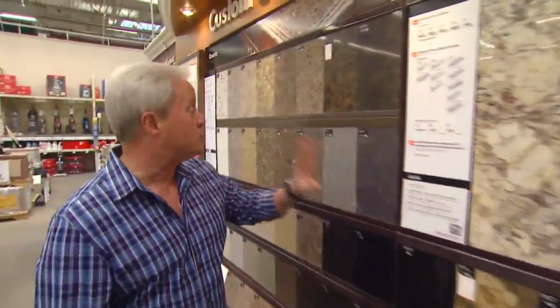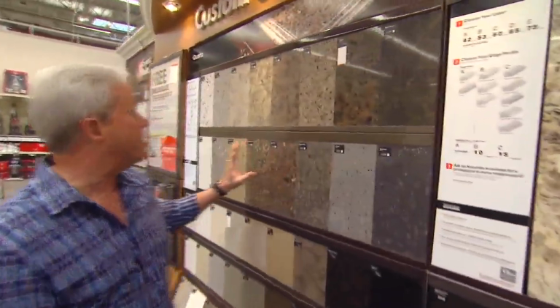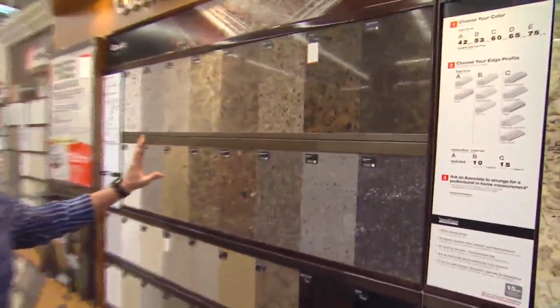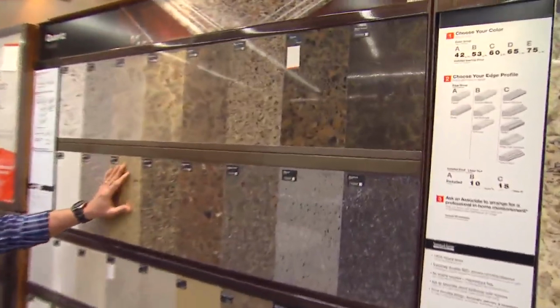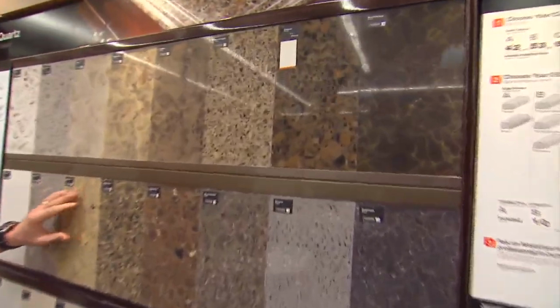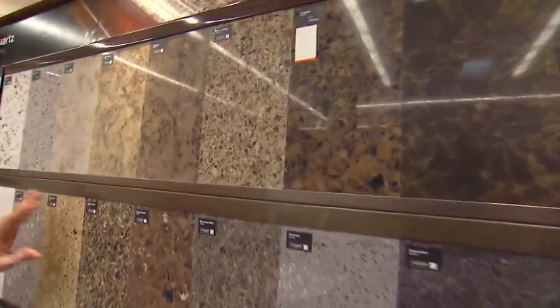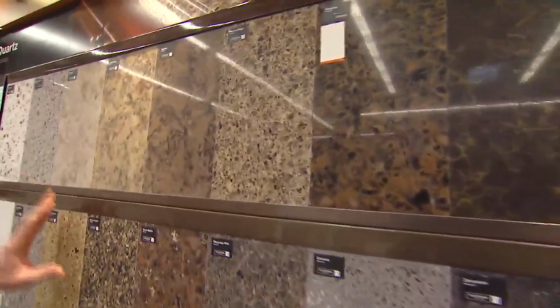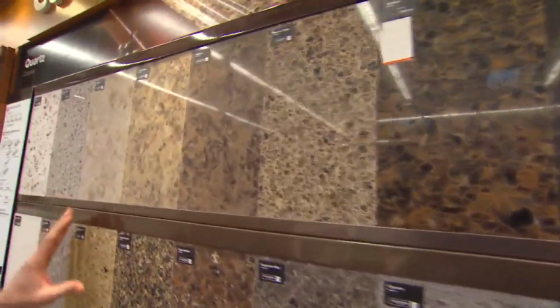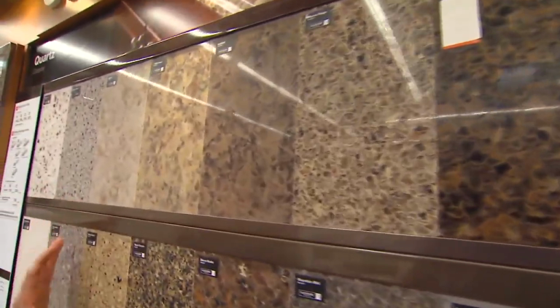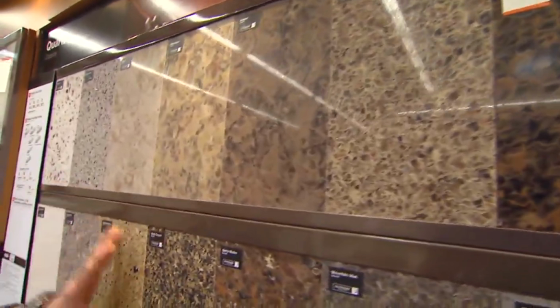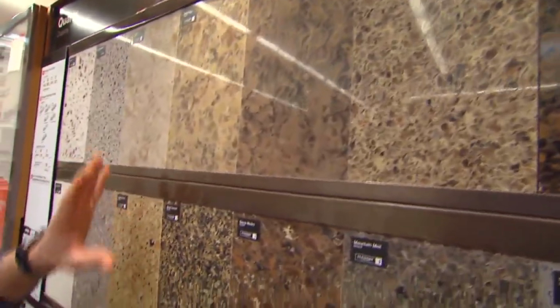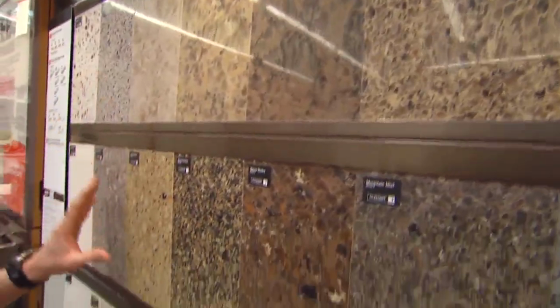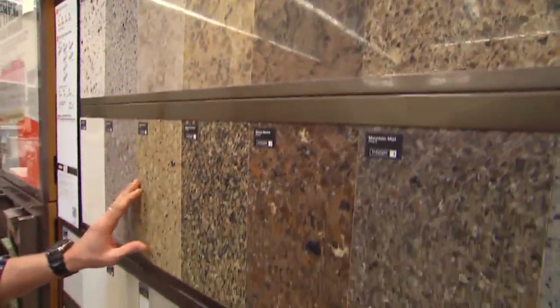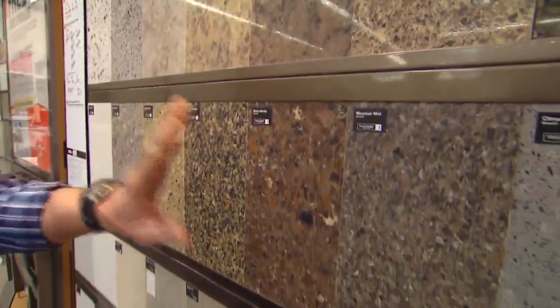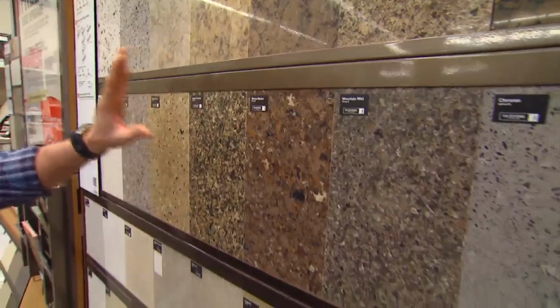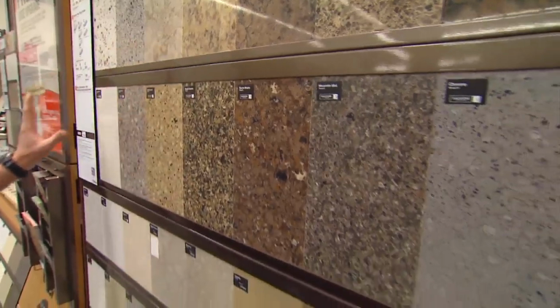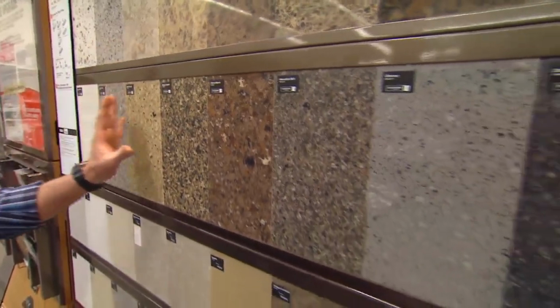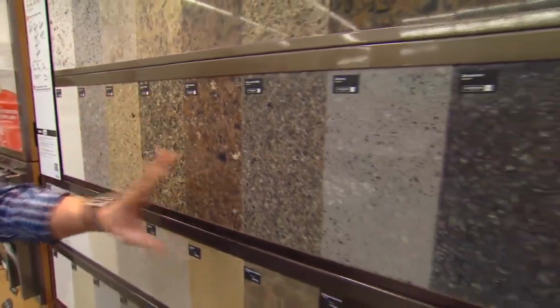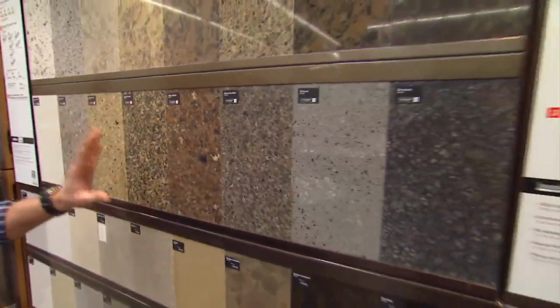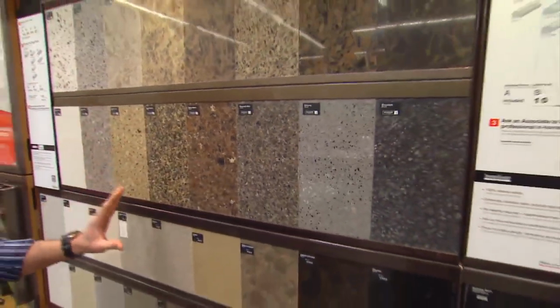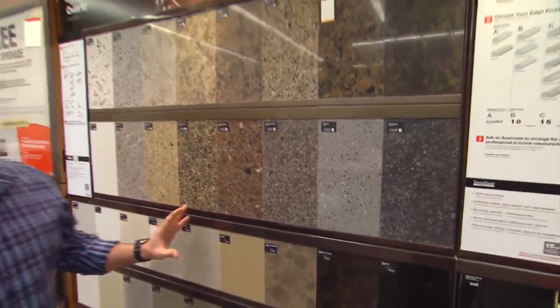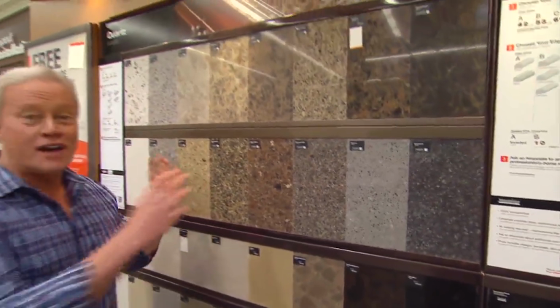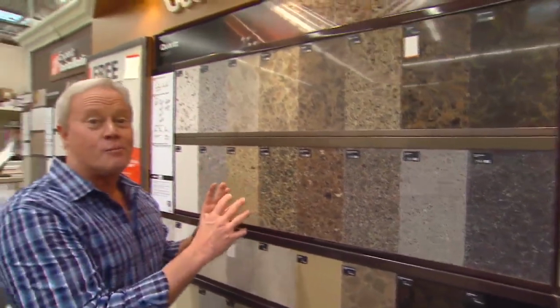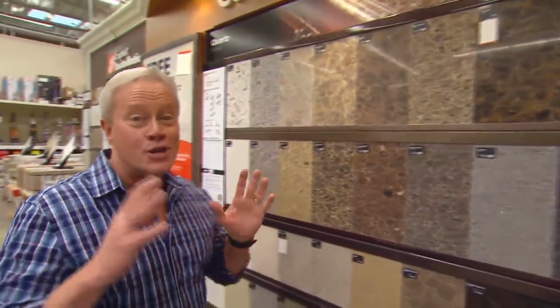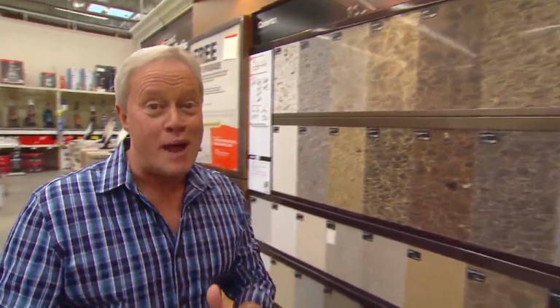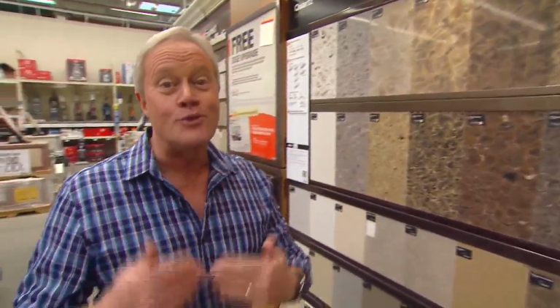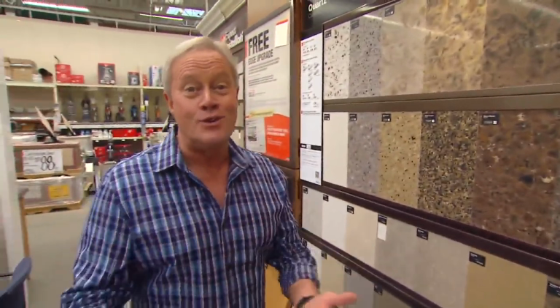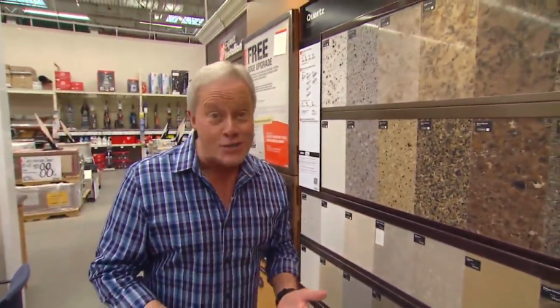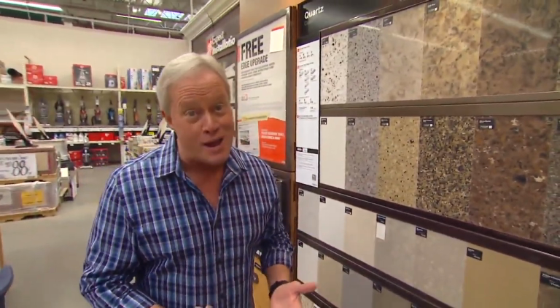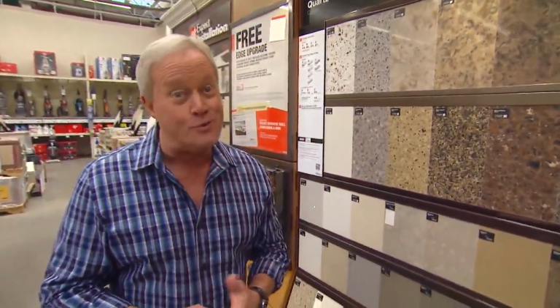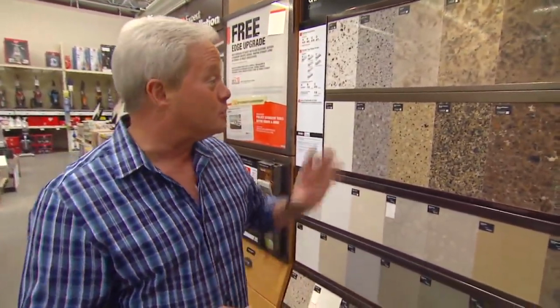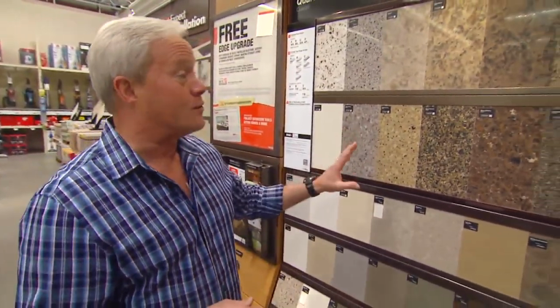Also, you have engineered stone, which basically is crushed stone and resins that are put together, and again, a variety of different, very nice patterns that you can find that'll match your bathroom and your intention in your bathroom real accurately.